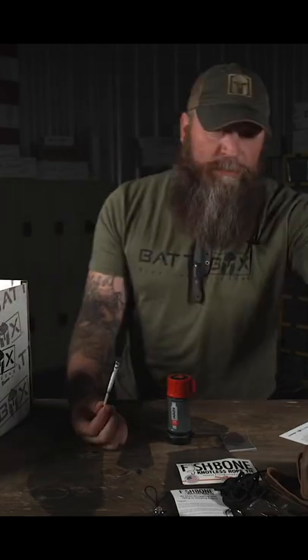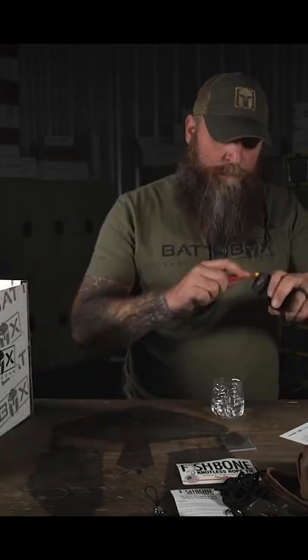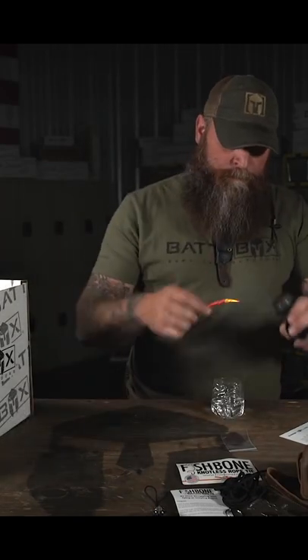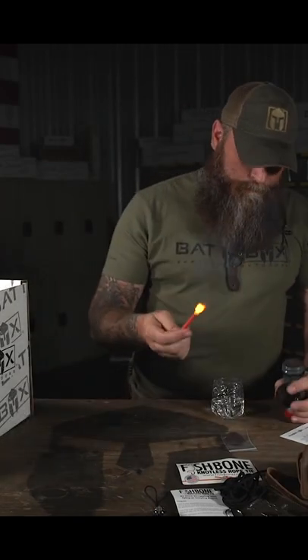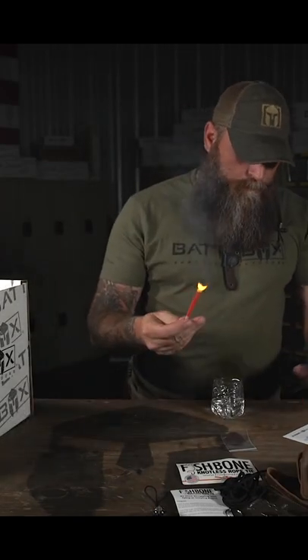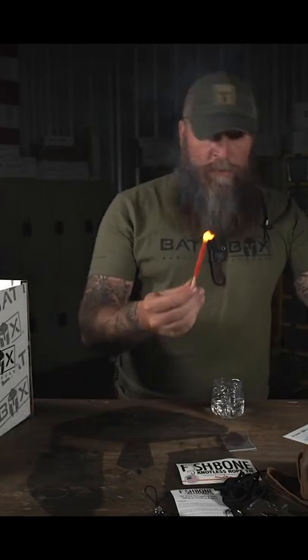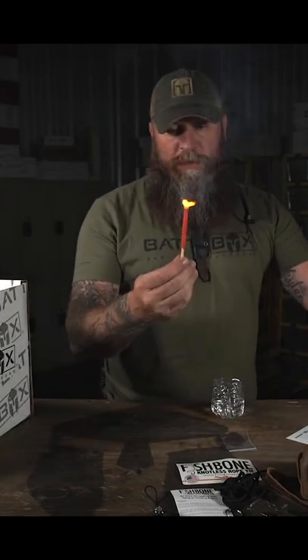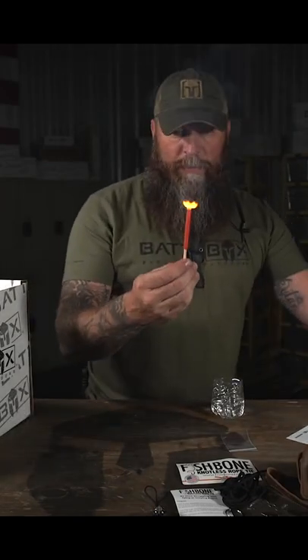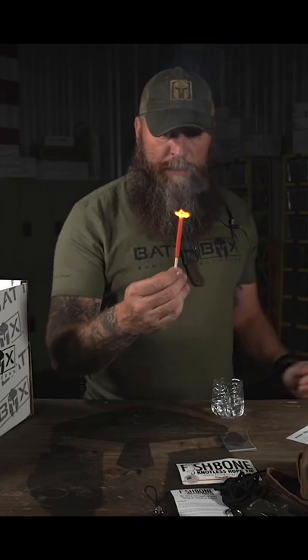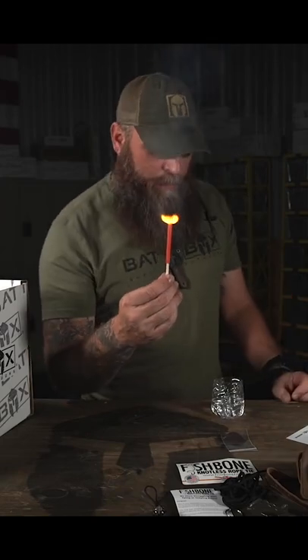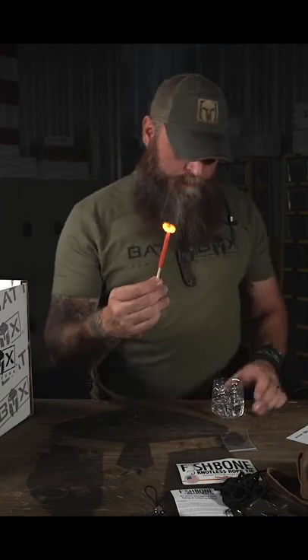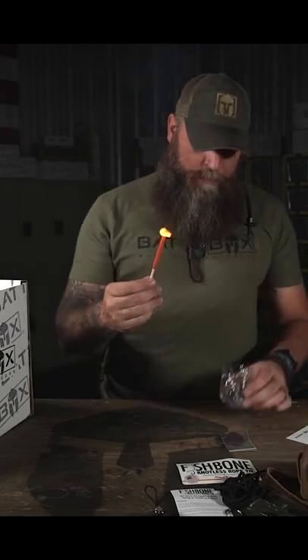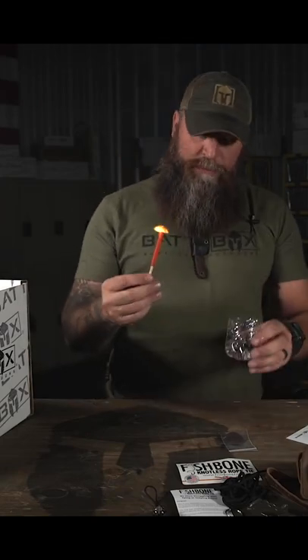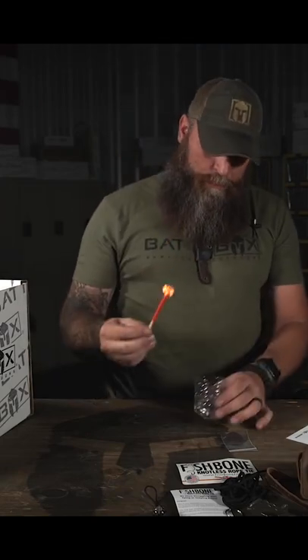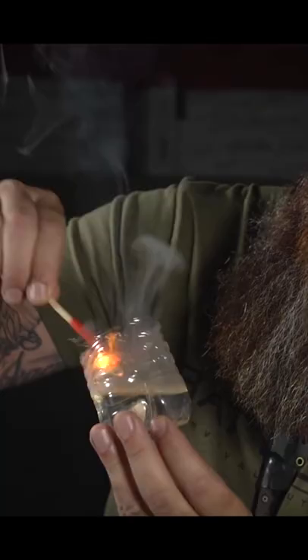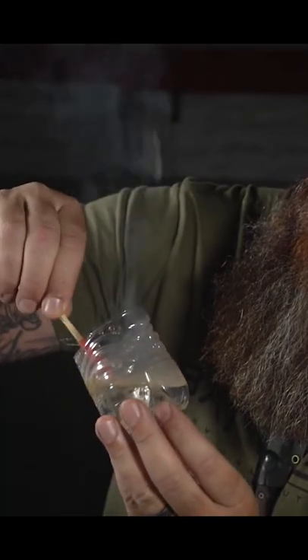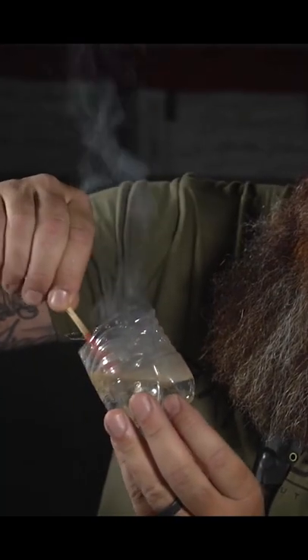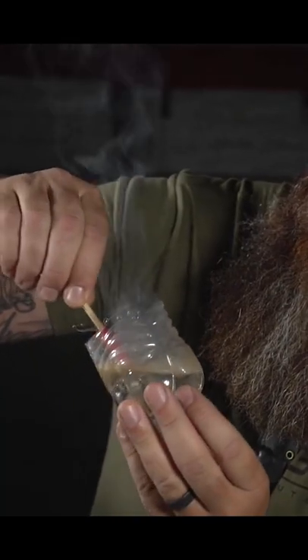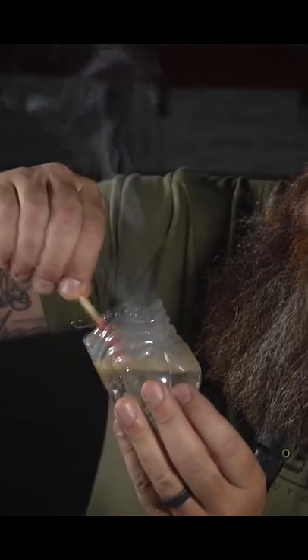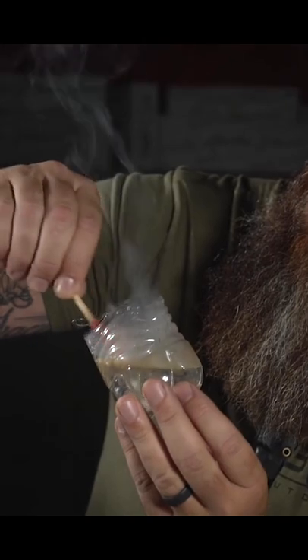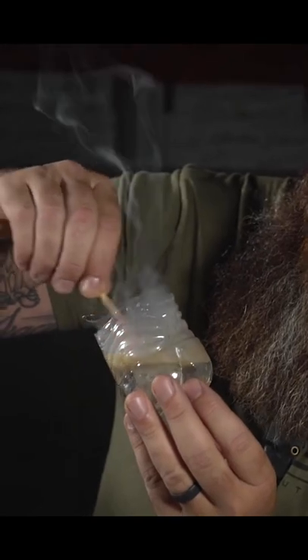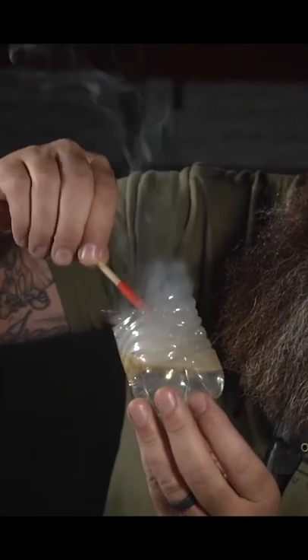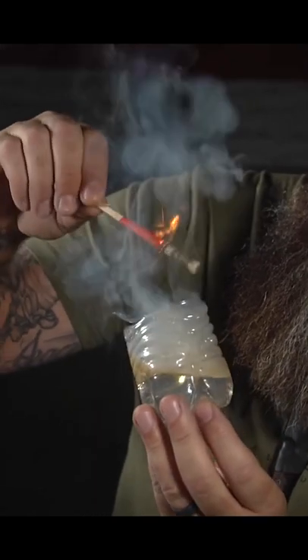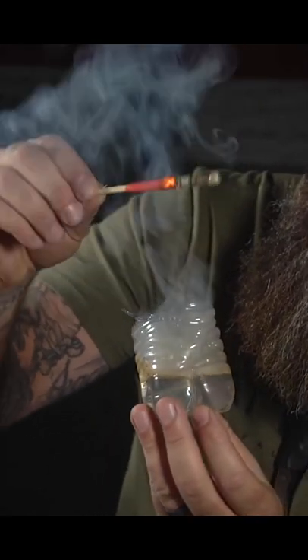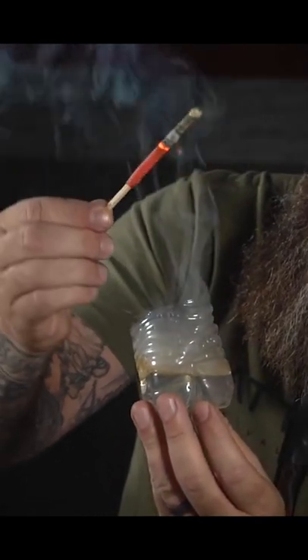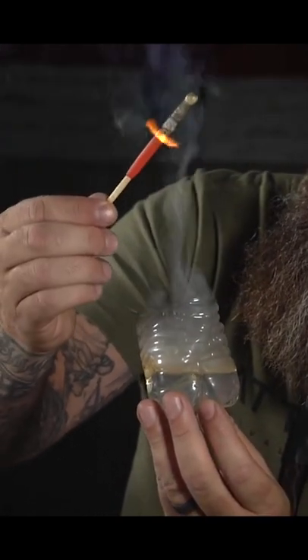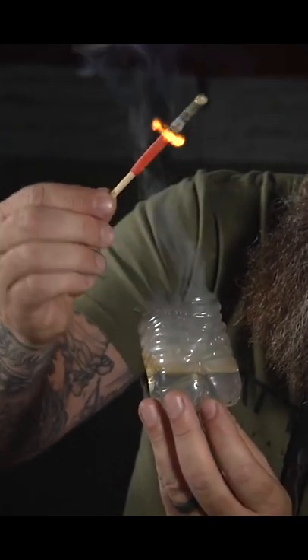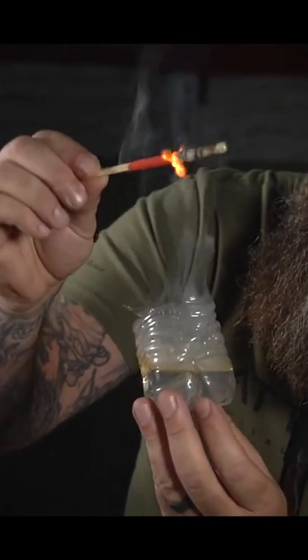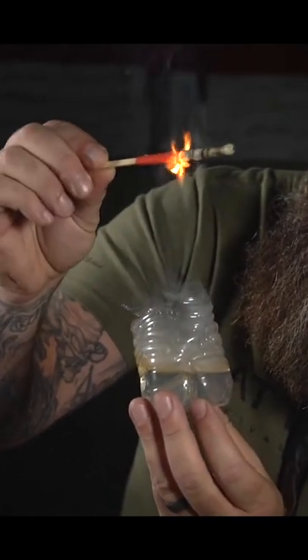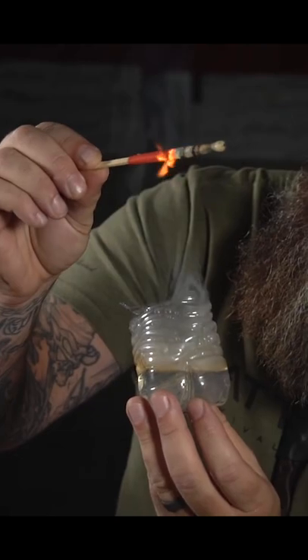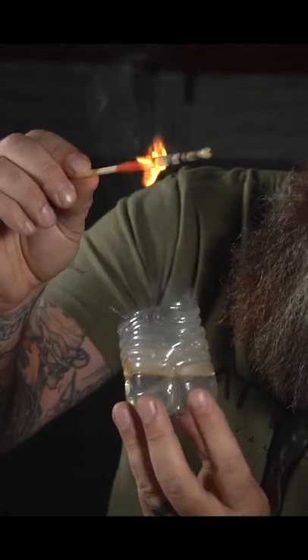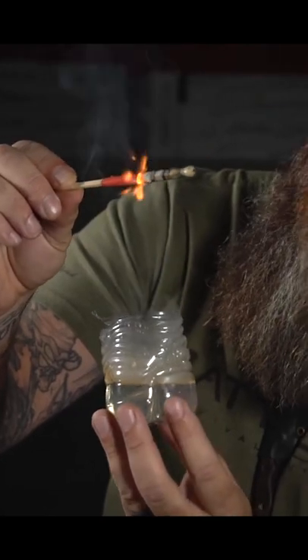We've got some water. So there we go. We got our match burning. We got some water right here. Swishing it around. Still going. Freaking awesome, man.